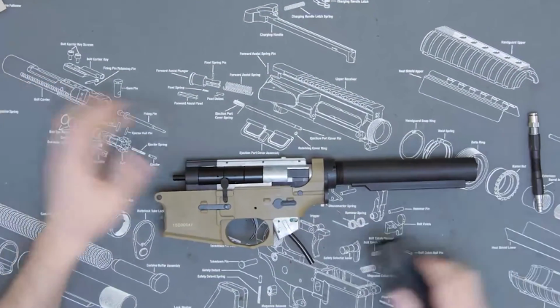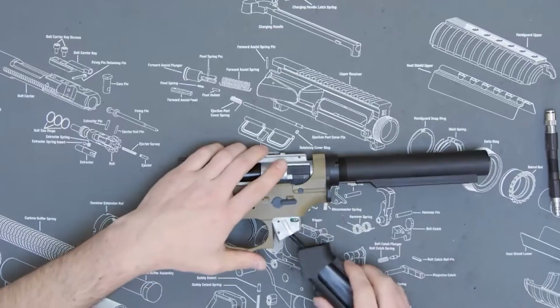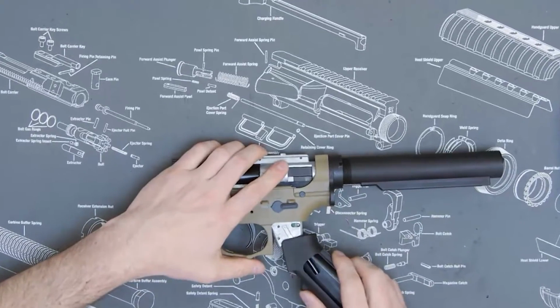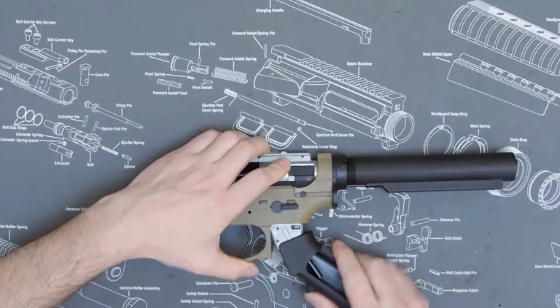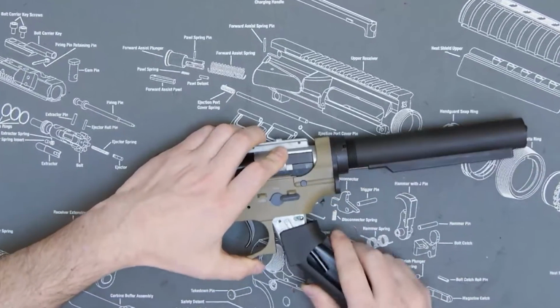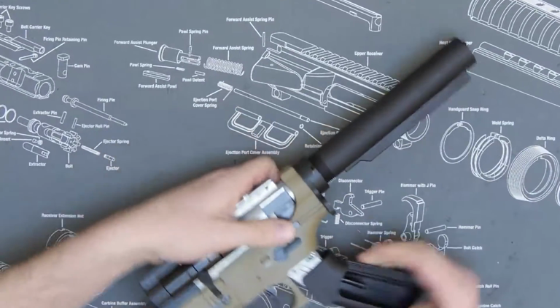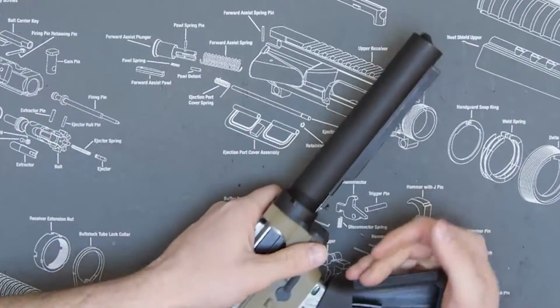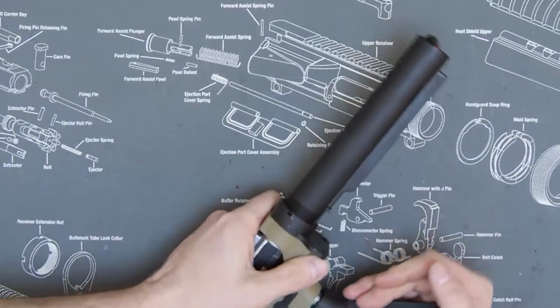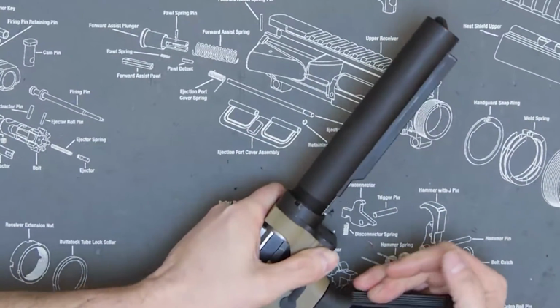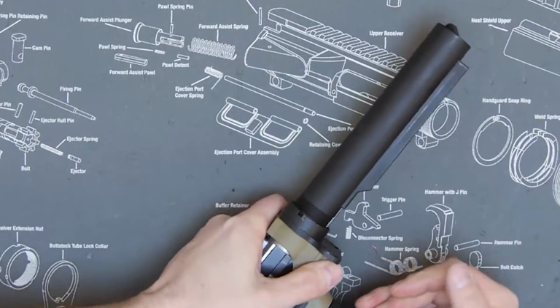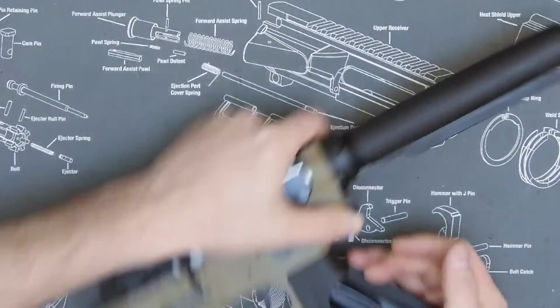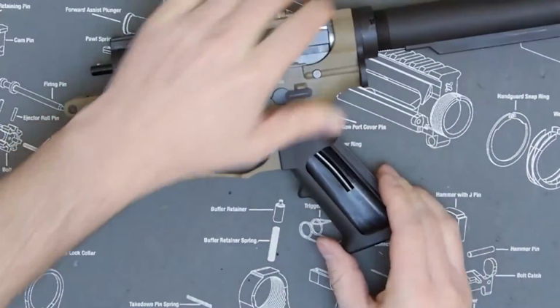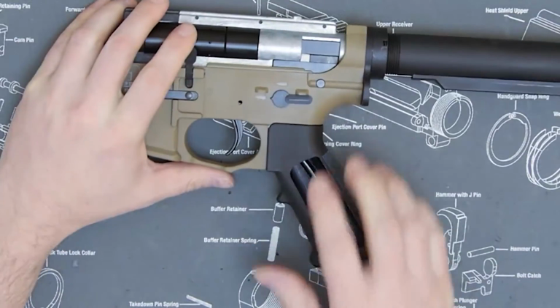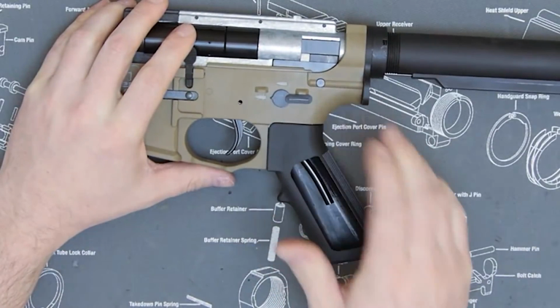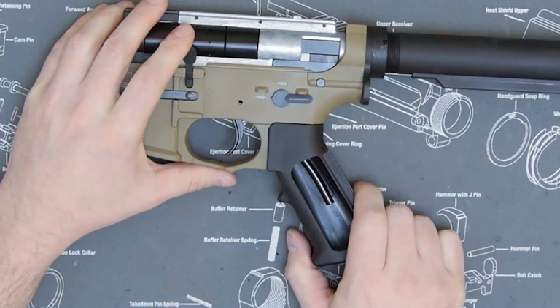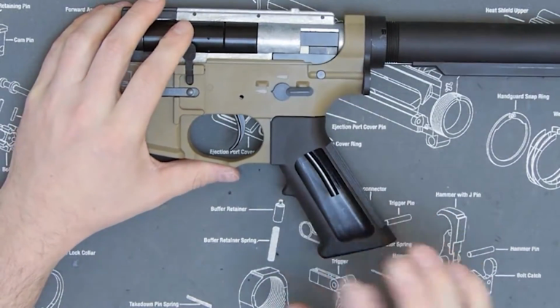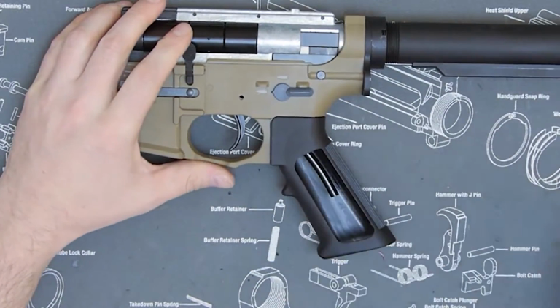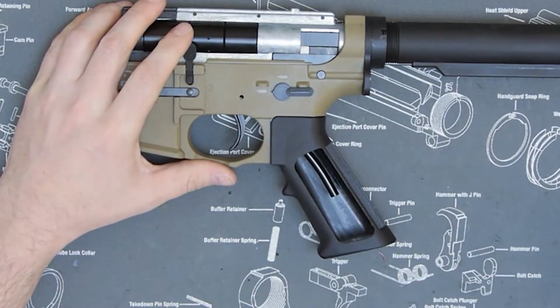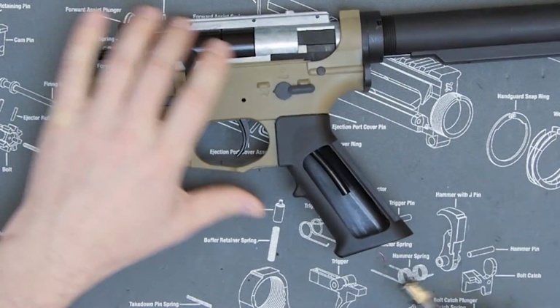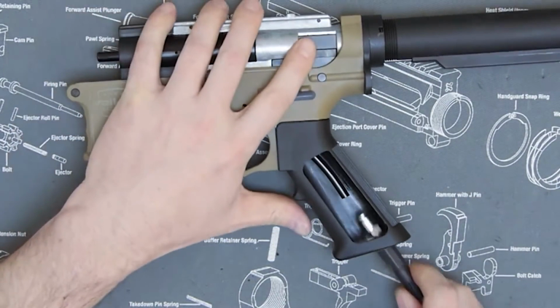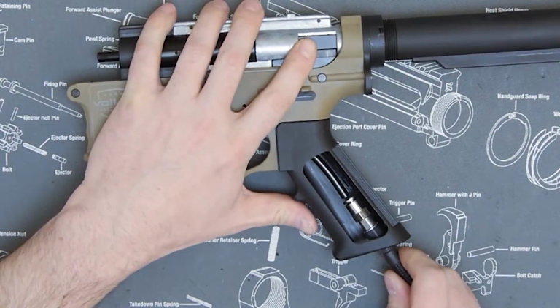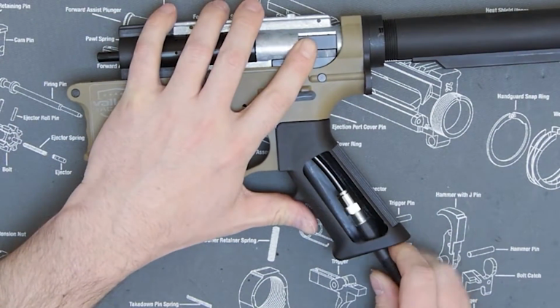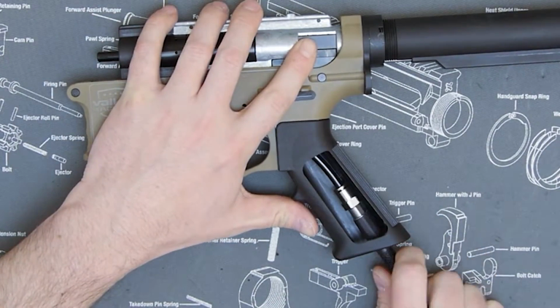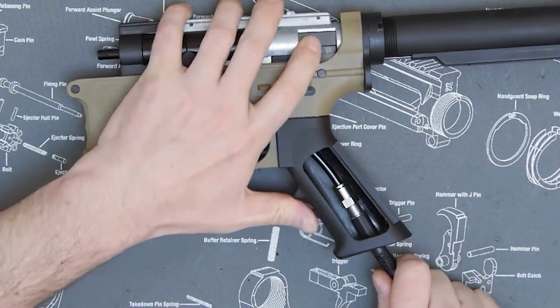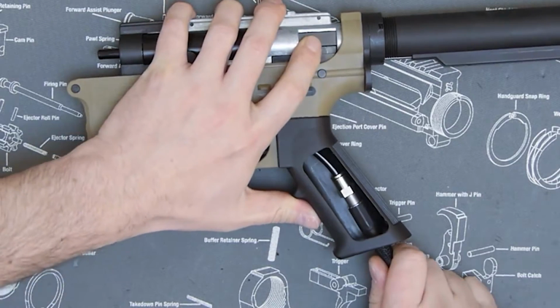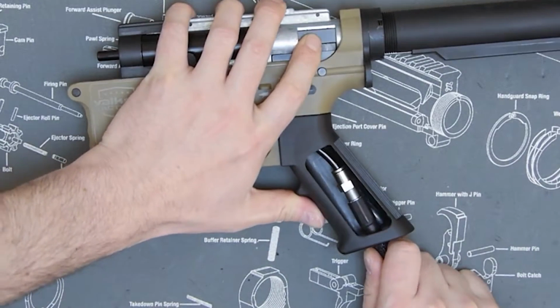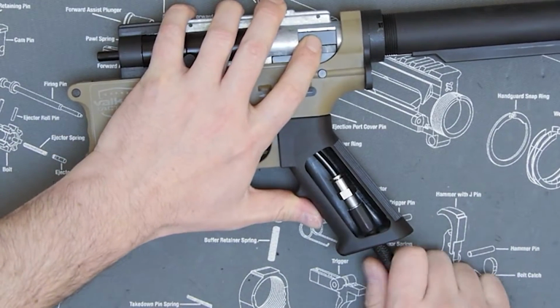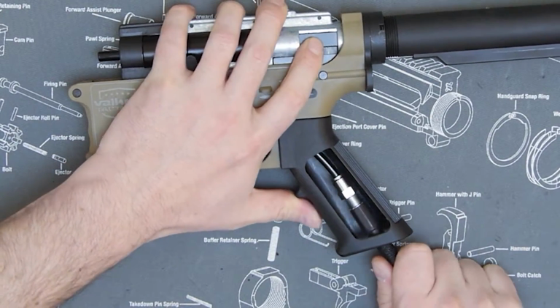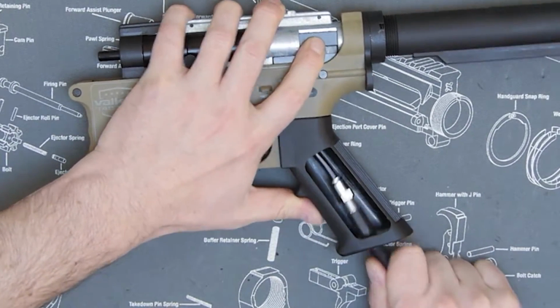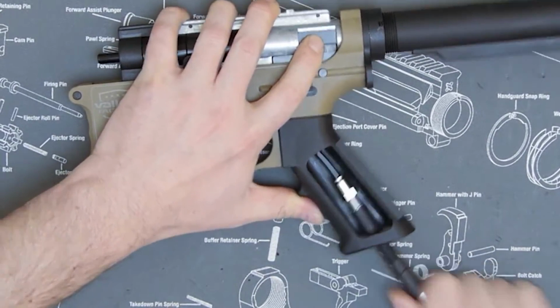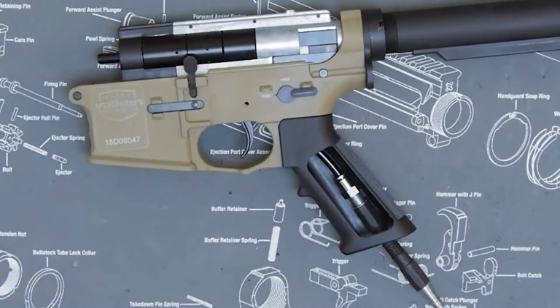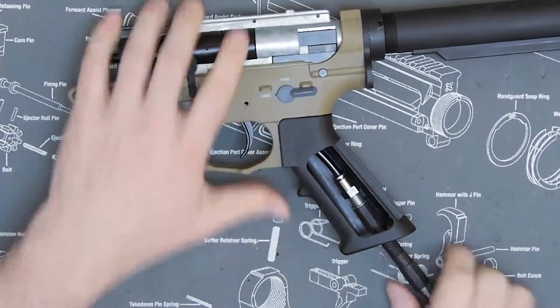Now I'm going to go ahead and install my grip — like any other grip, install your two screws in the bottom. And now you can just insert your pro grip line and it seals.